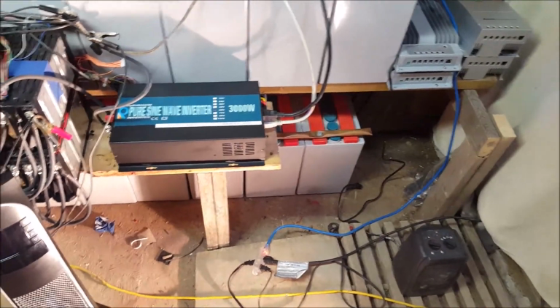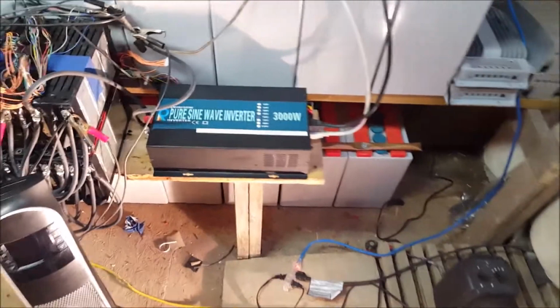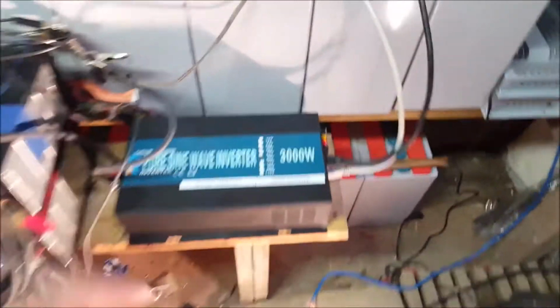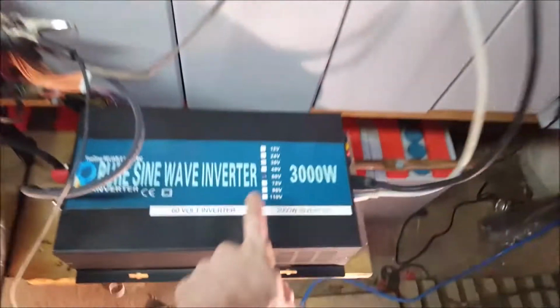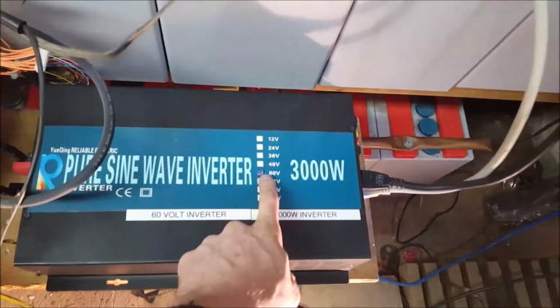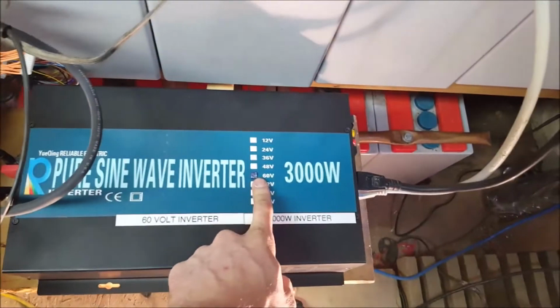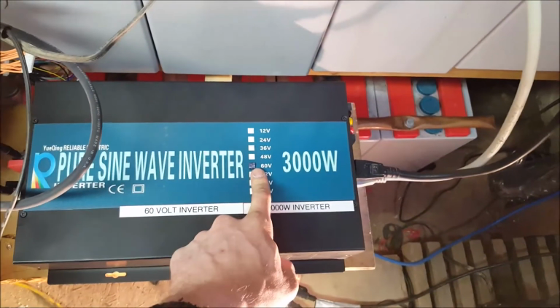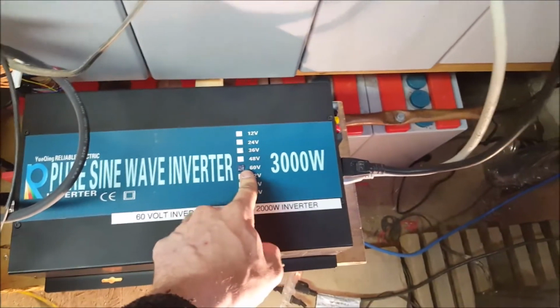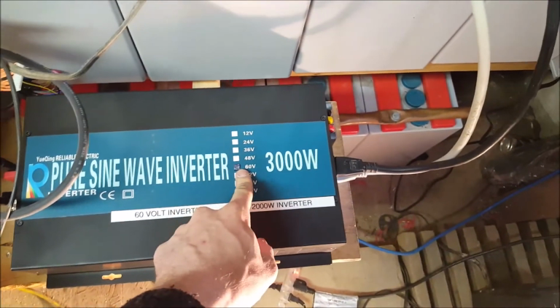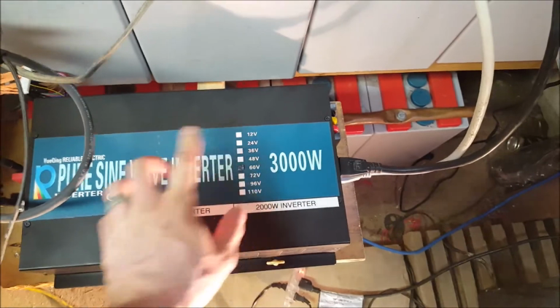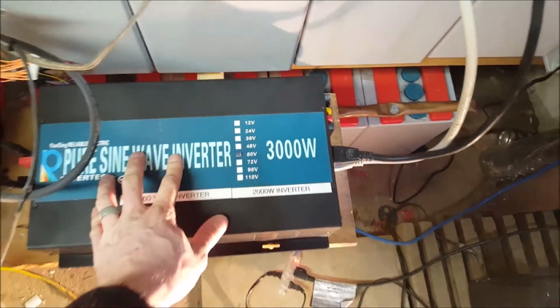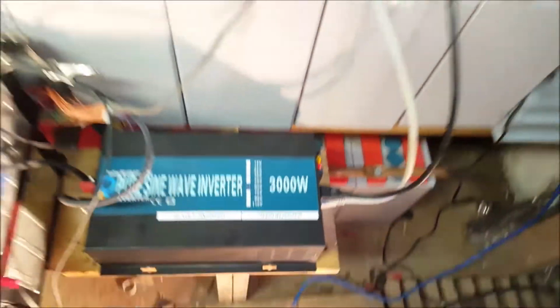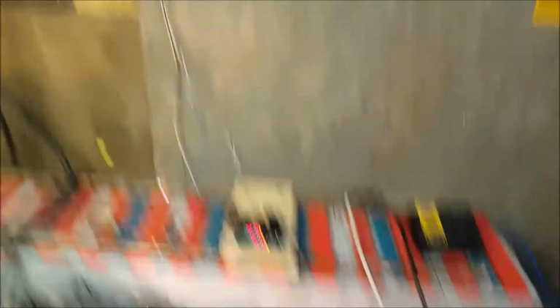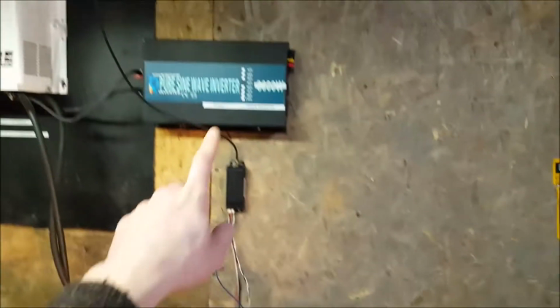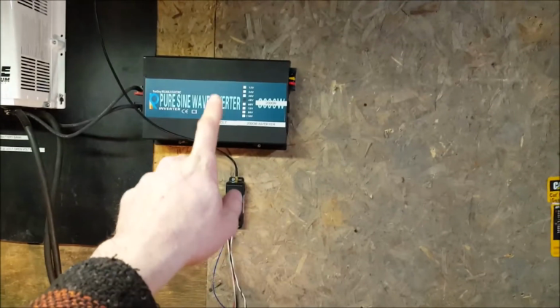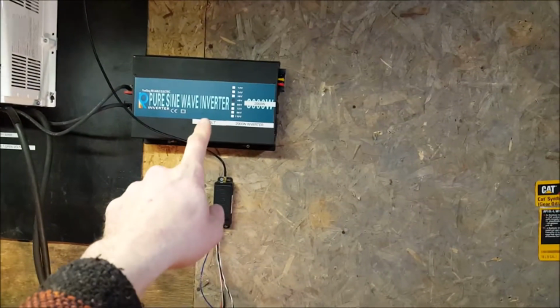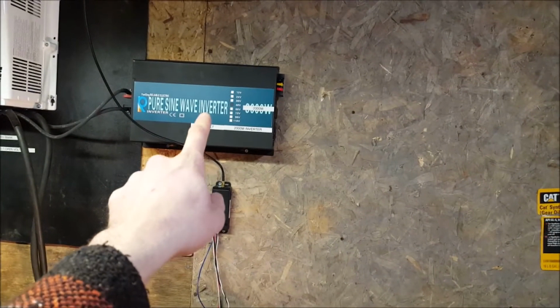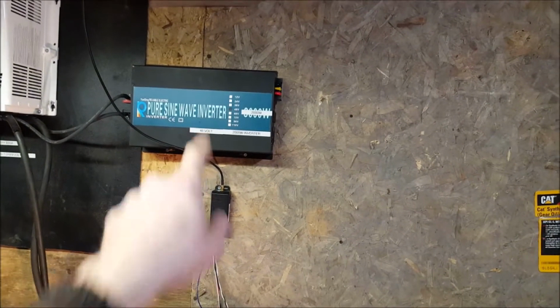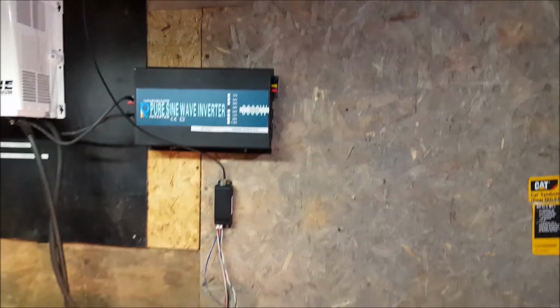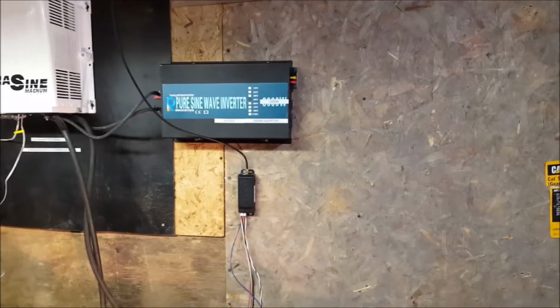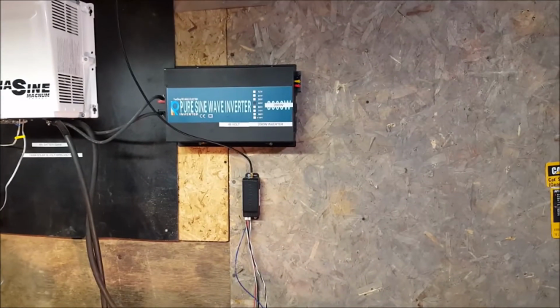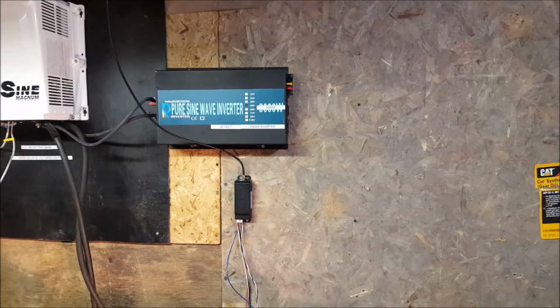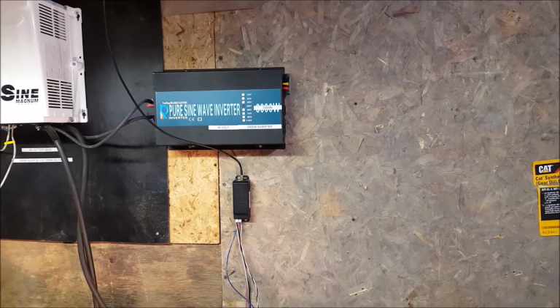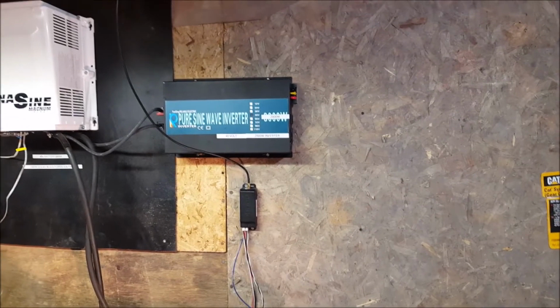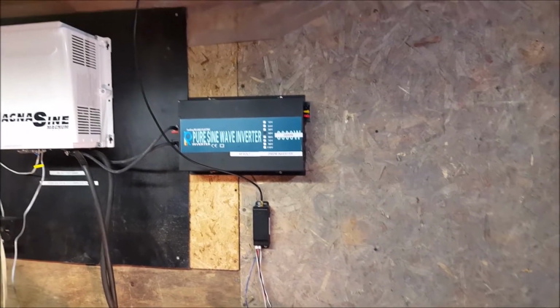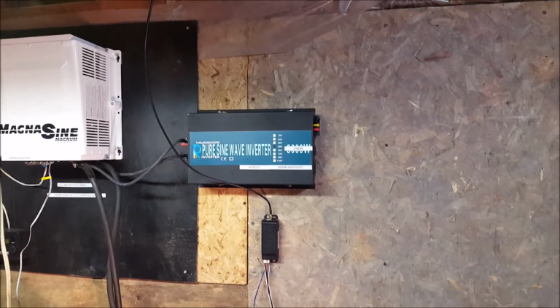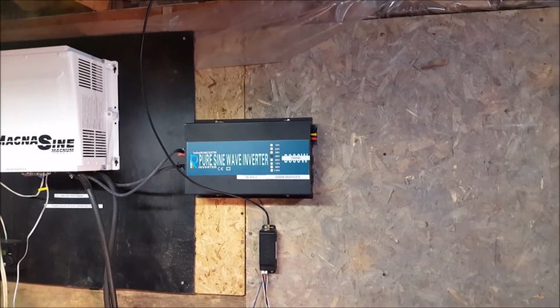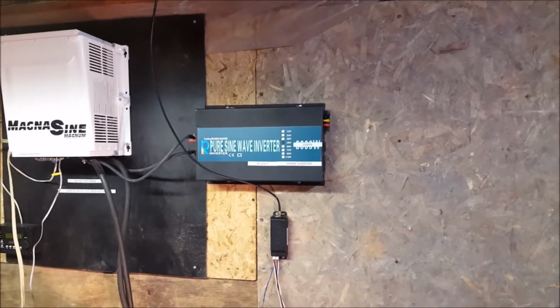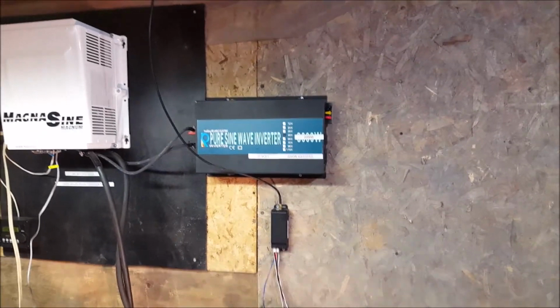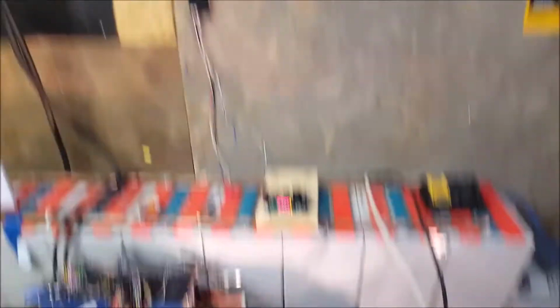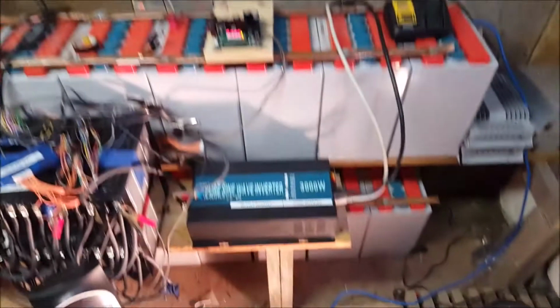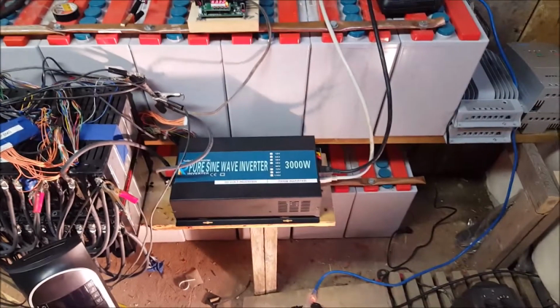We're testing the max capable power of the 60 volt now. Came to the conclusion that that one there could do 2,250 max — let's see what this one can do.